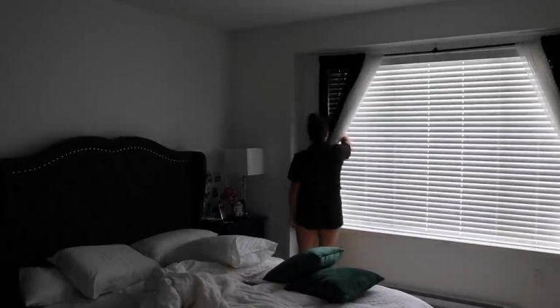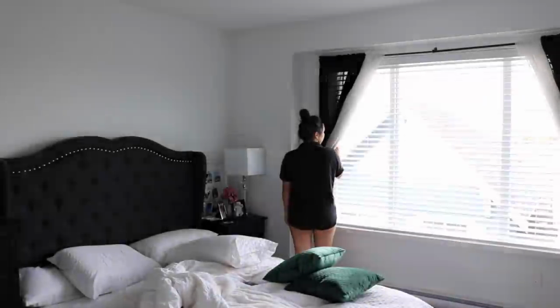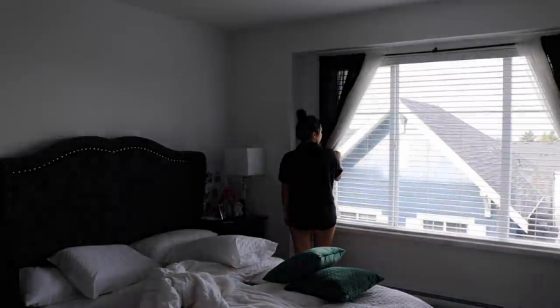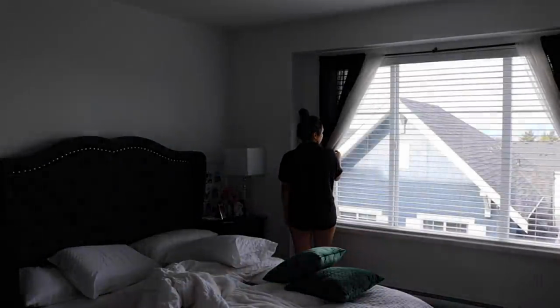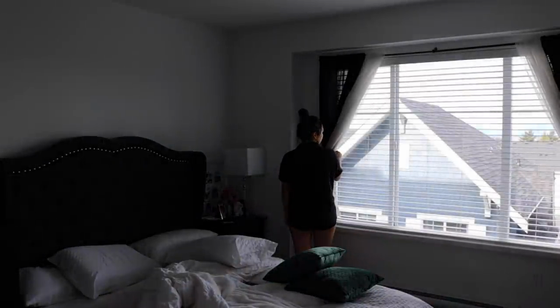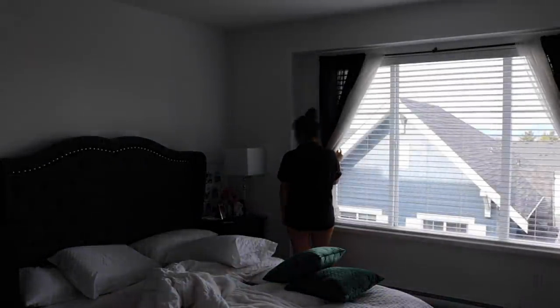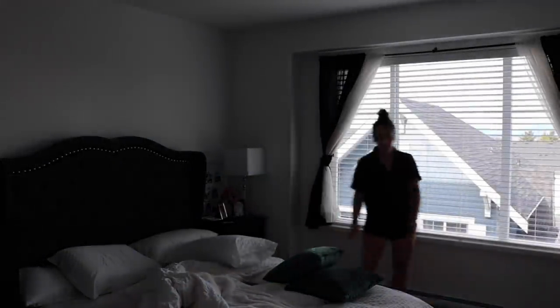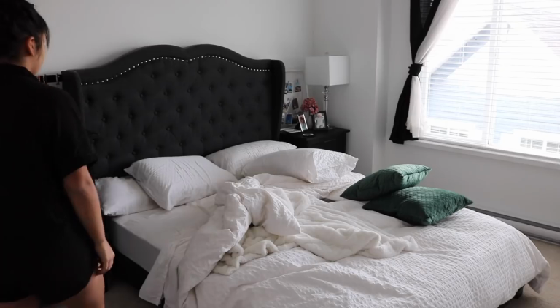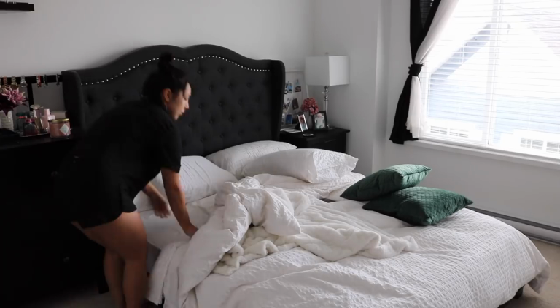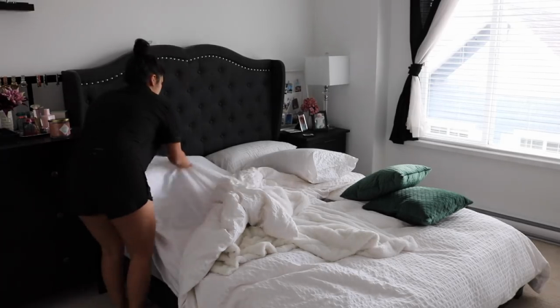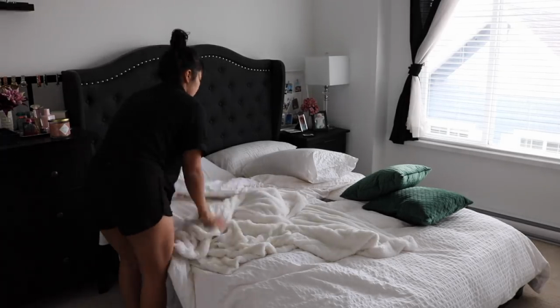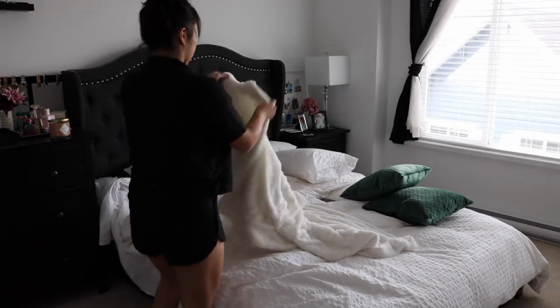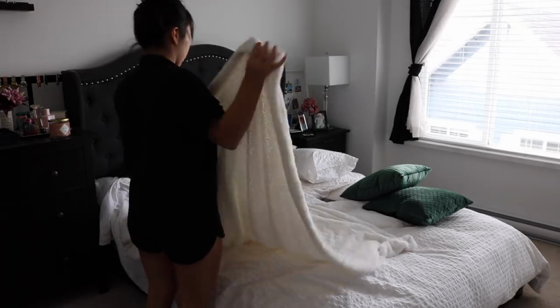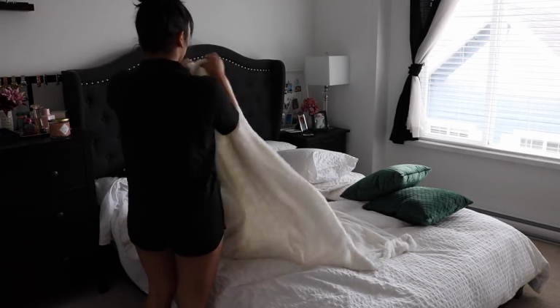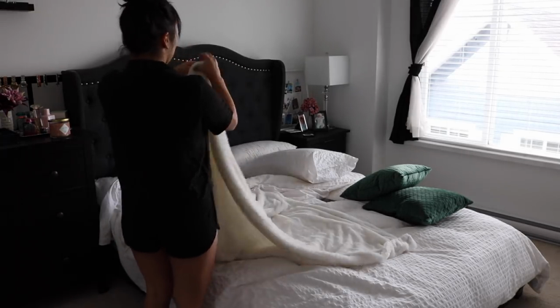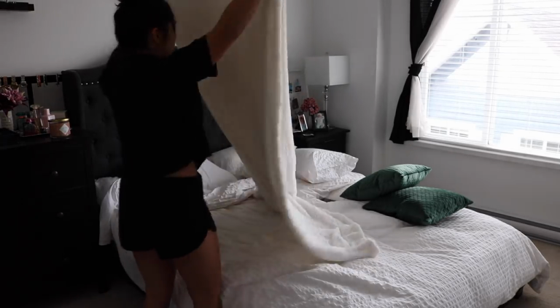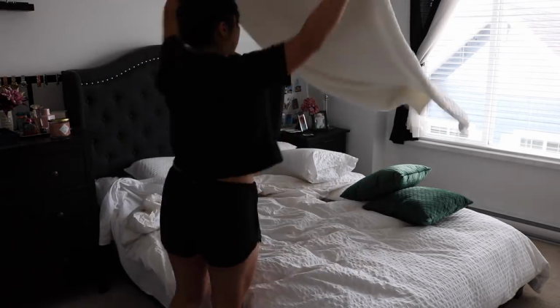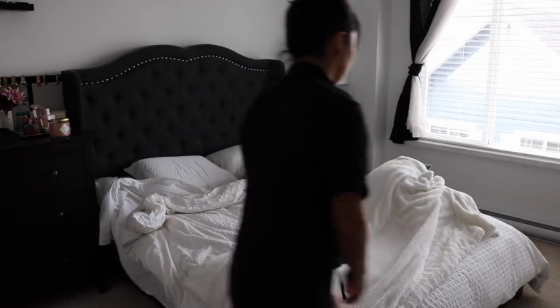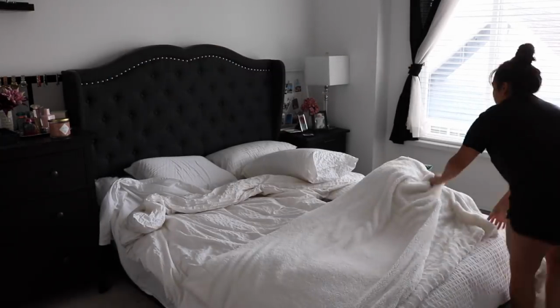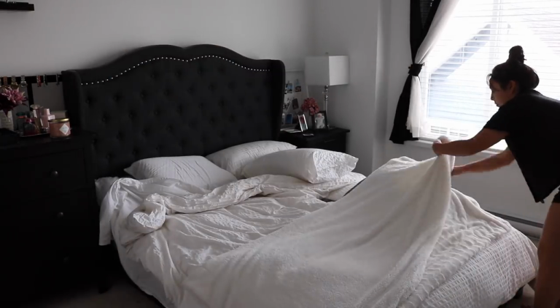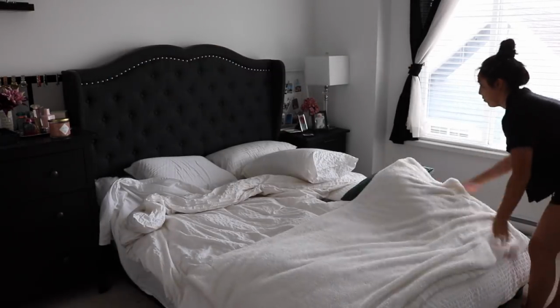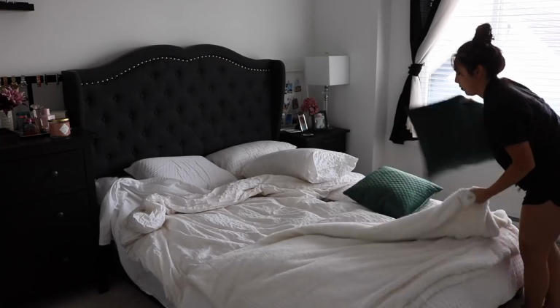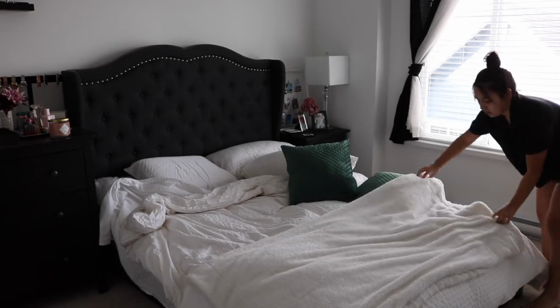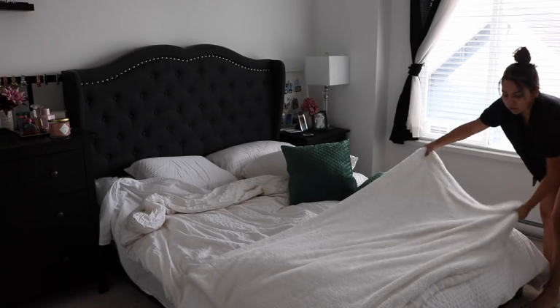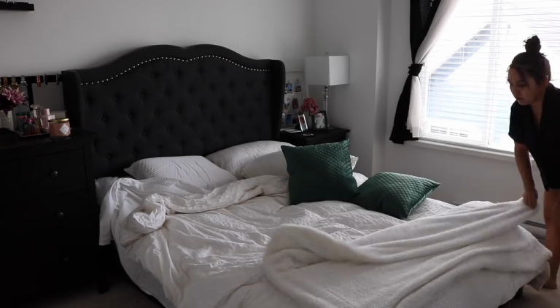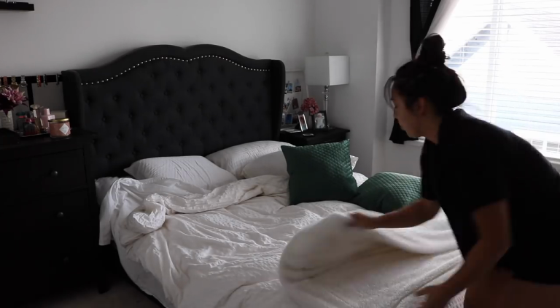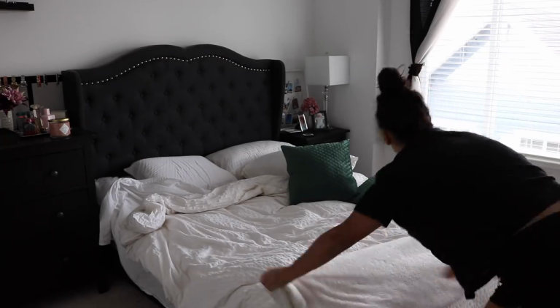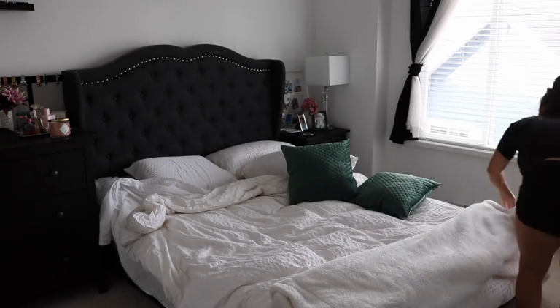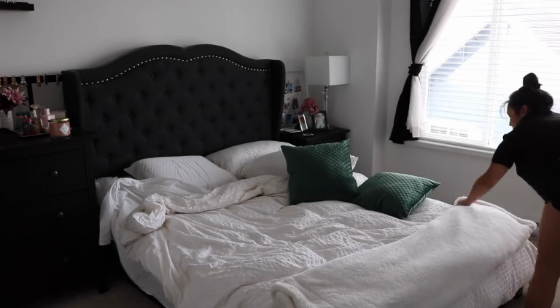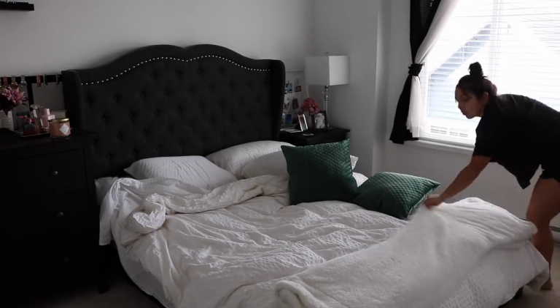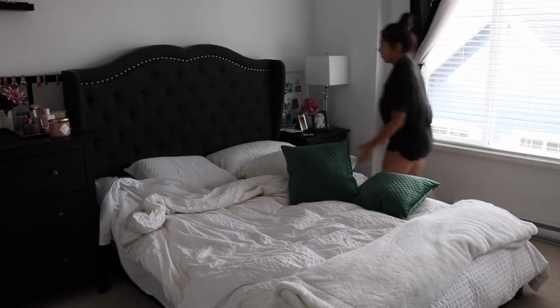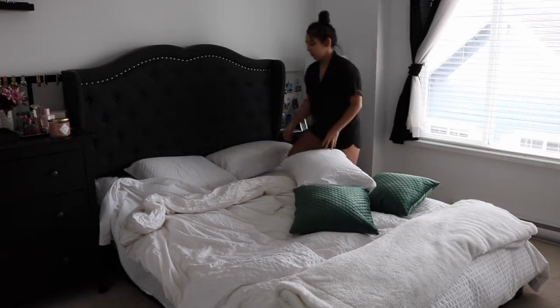Once I open my blinds for some natural sunlight, I begin by making my bed. Not only does this help me be more productive throughout the day, but it also prevents me from getting back in bed and procrastinating on all the things I need to get done.